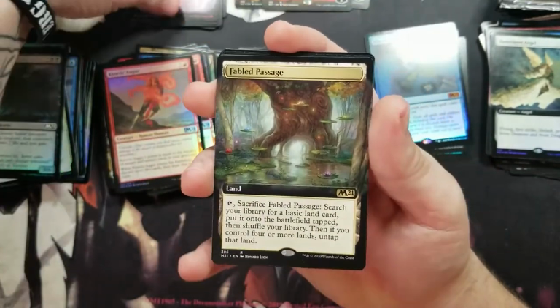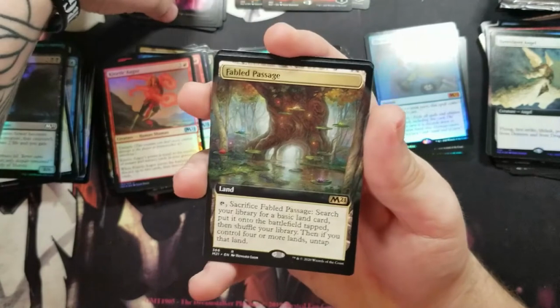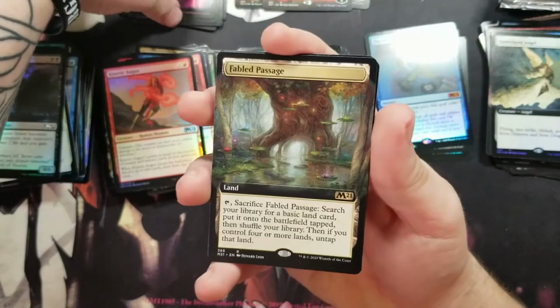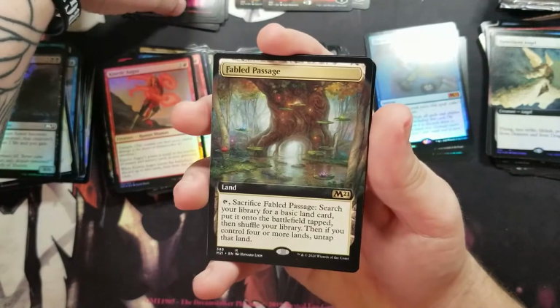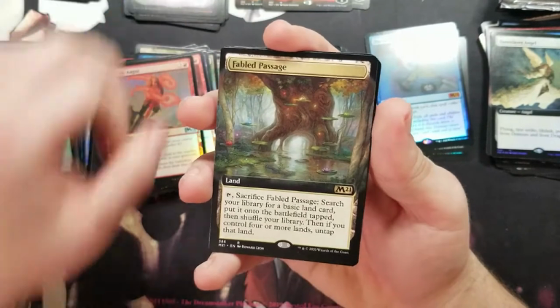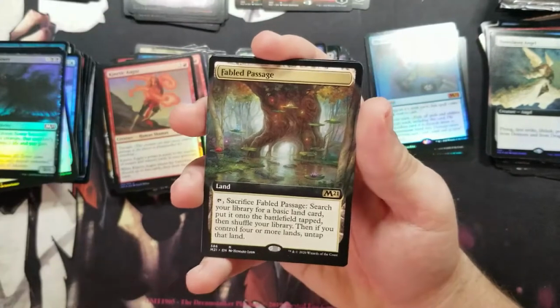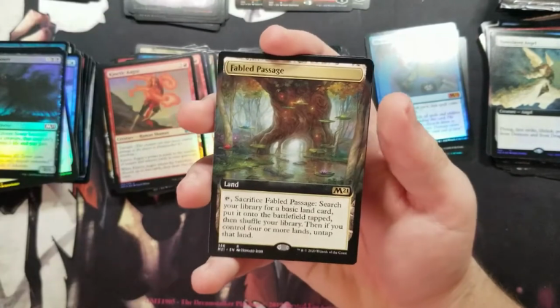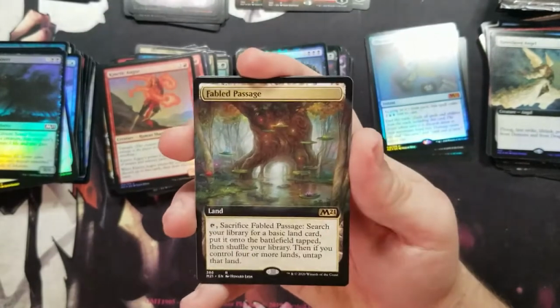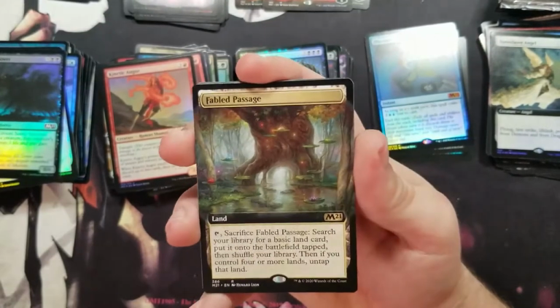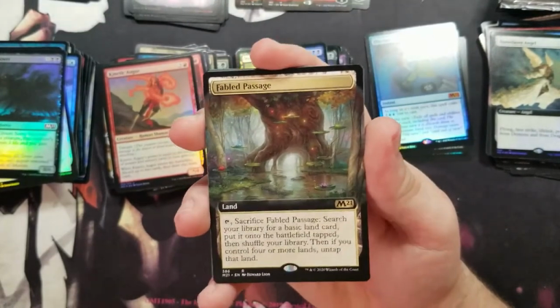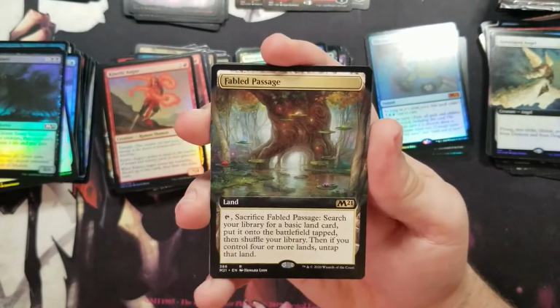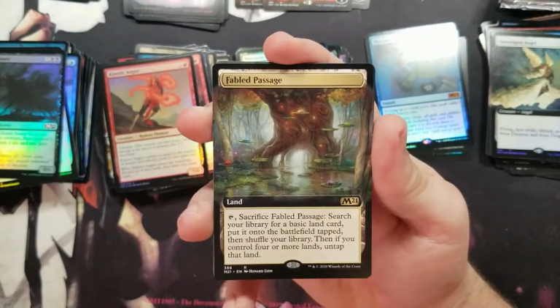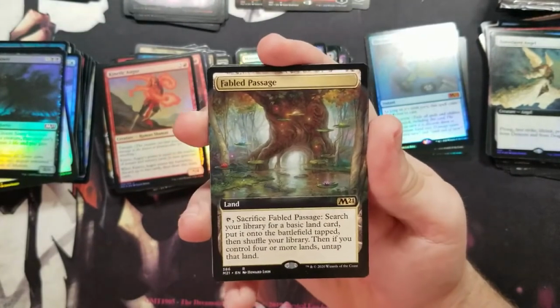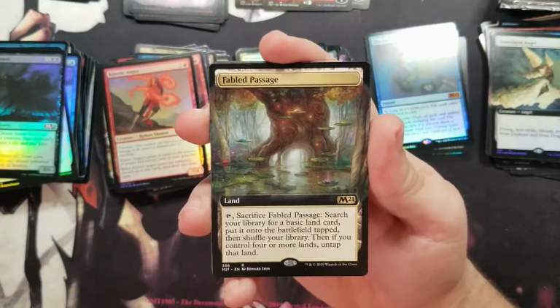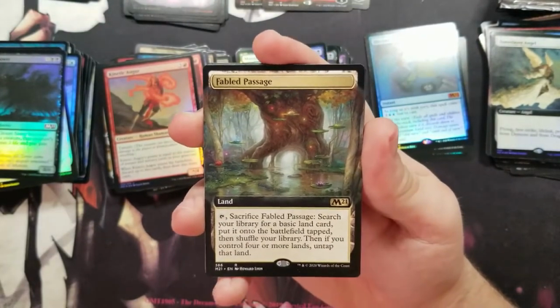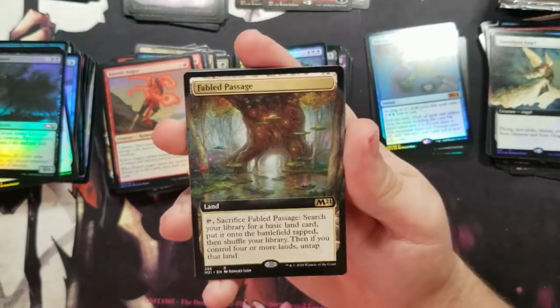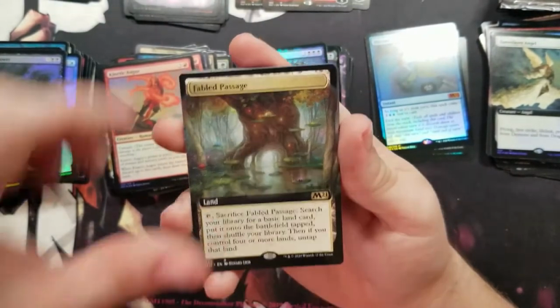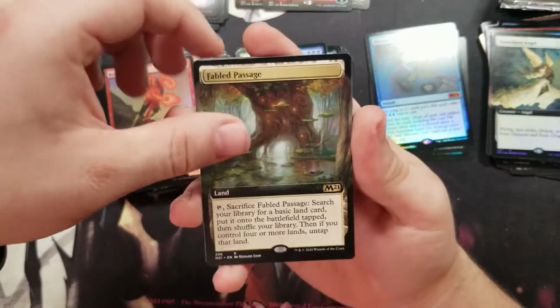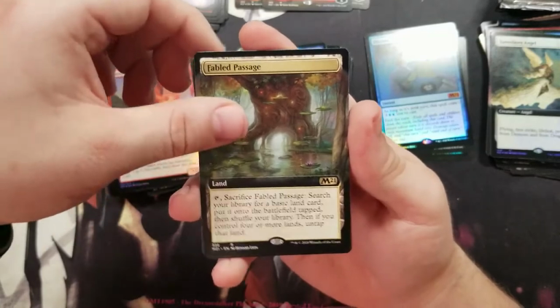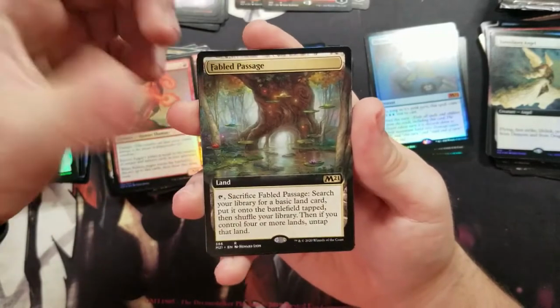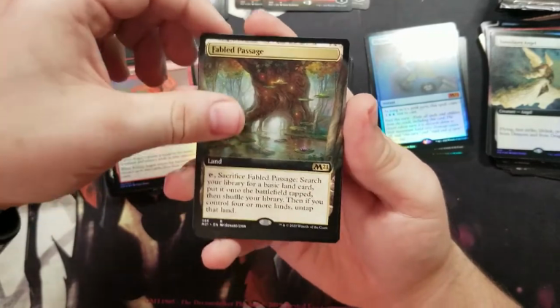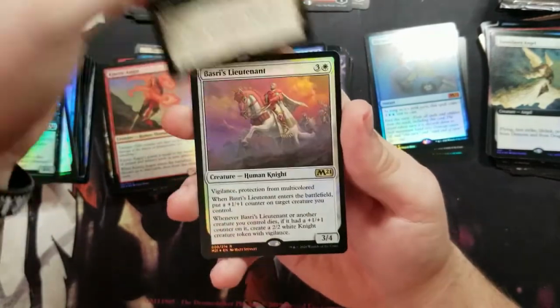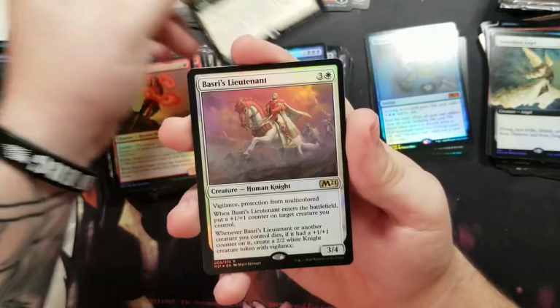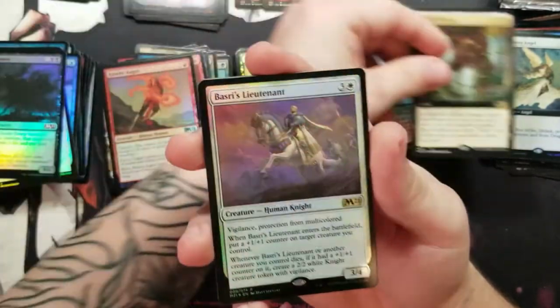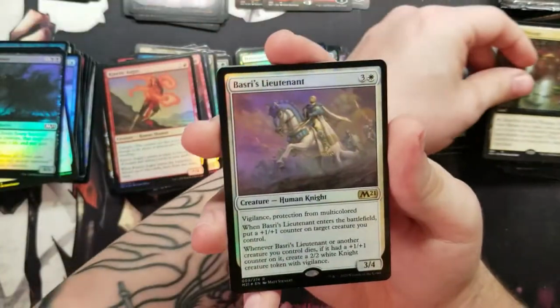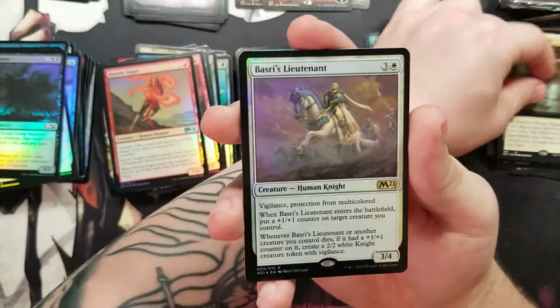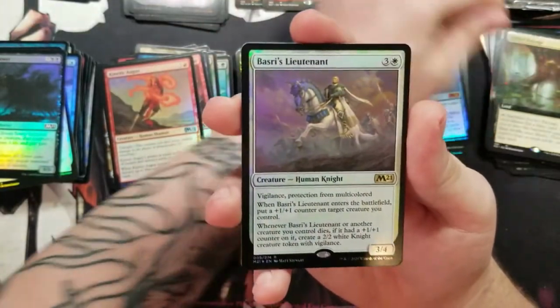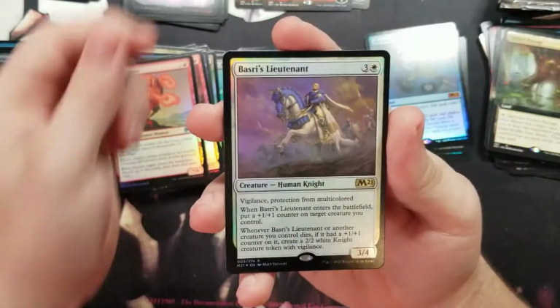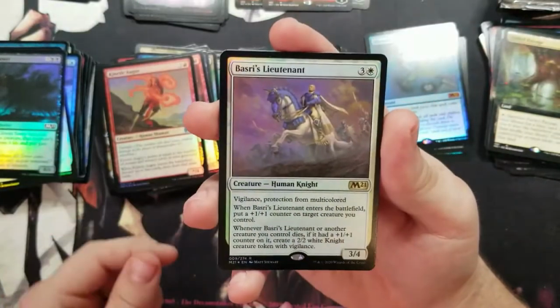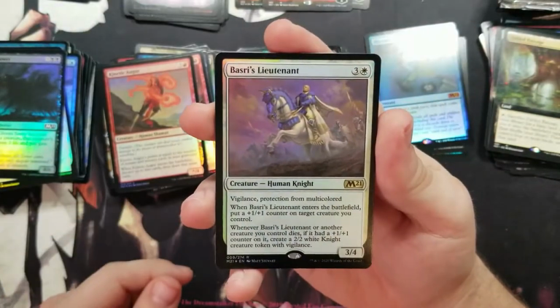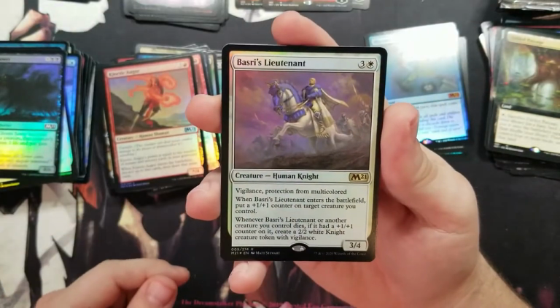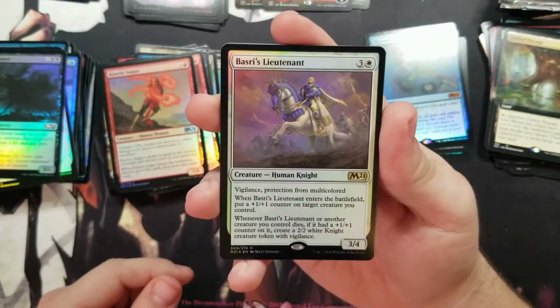Oh that's a hot card — a full art Fabled Passage! You just can't beat that, especially full art. Also got a Basri's Lieutenant.